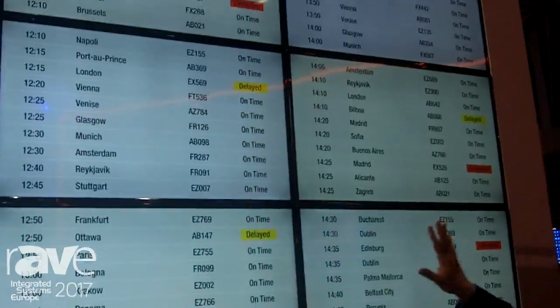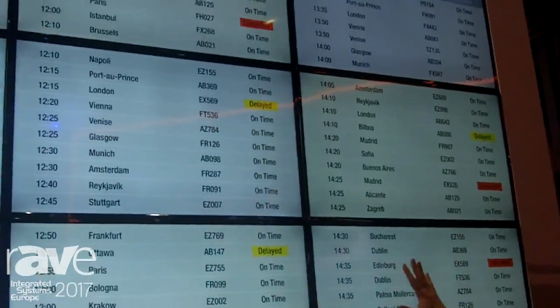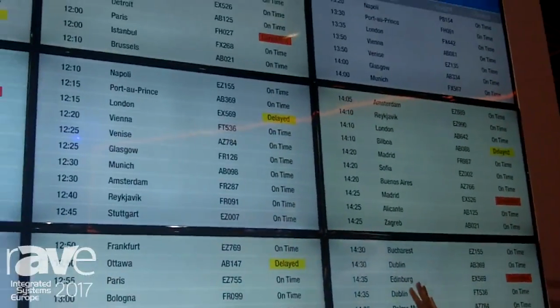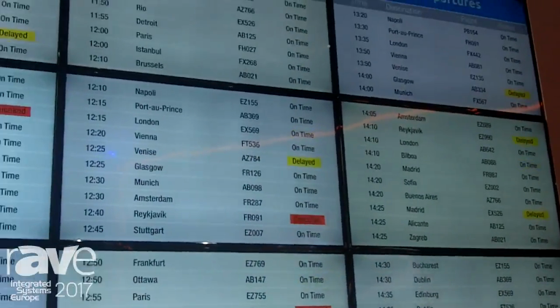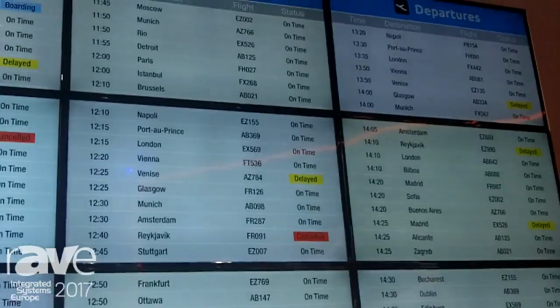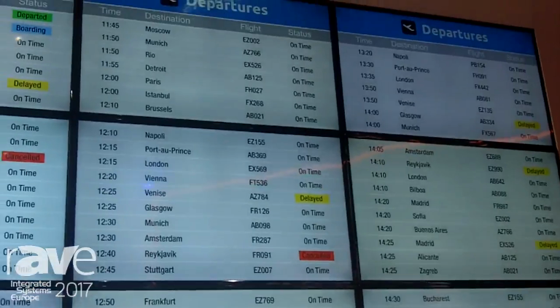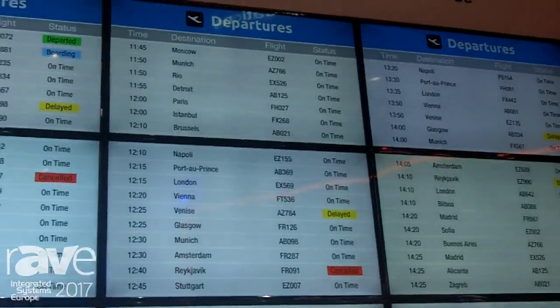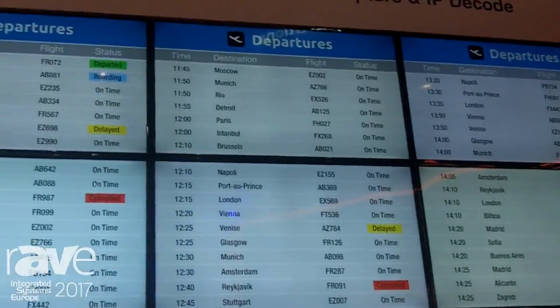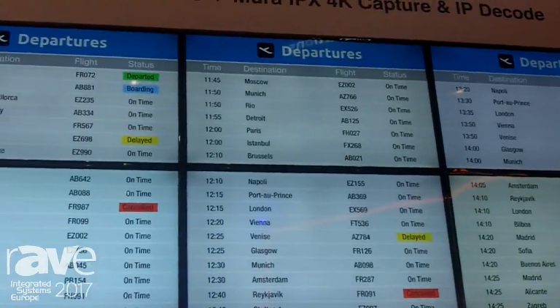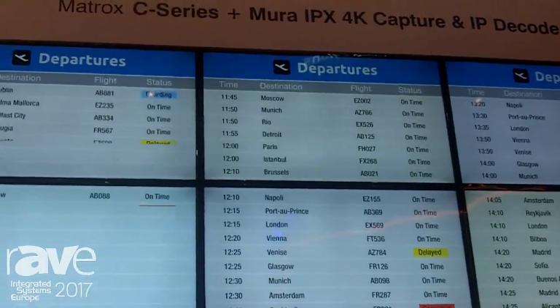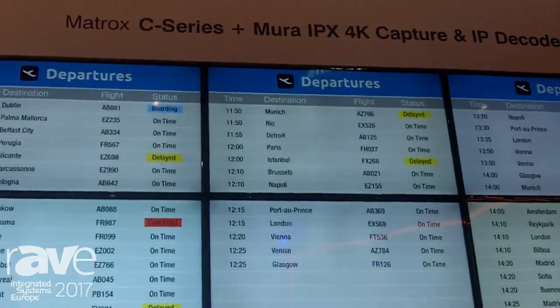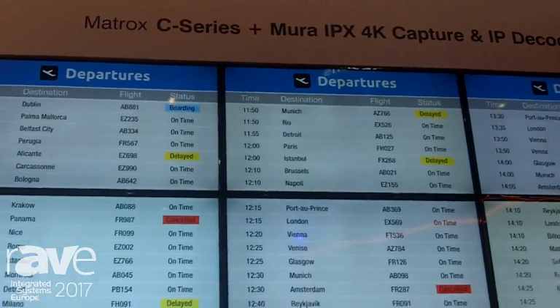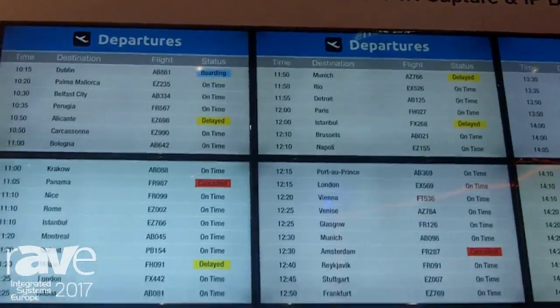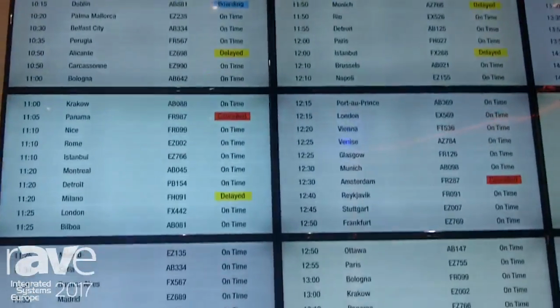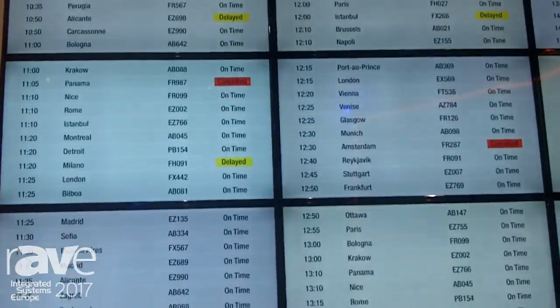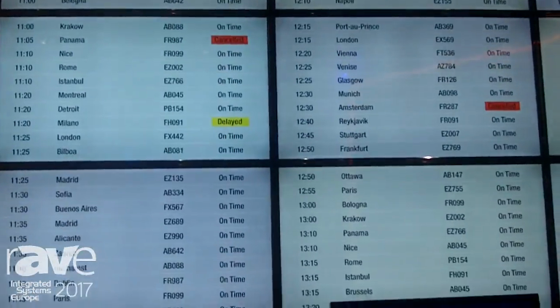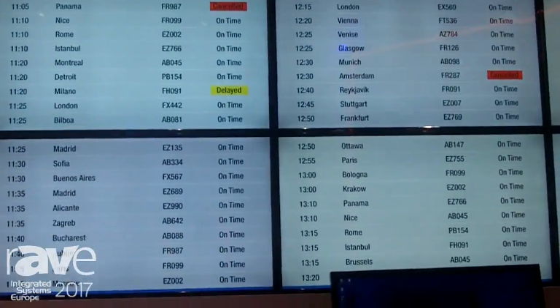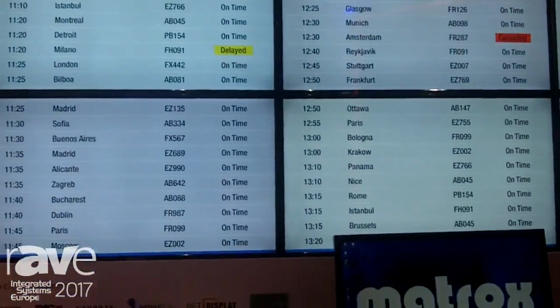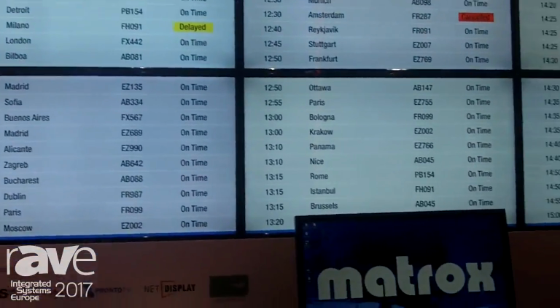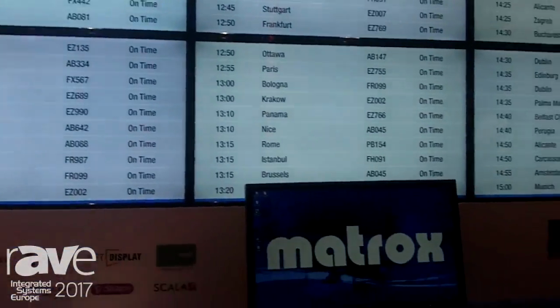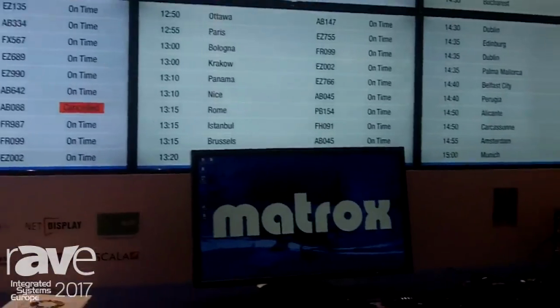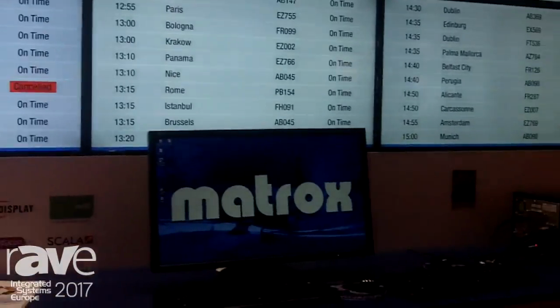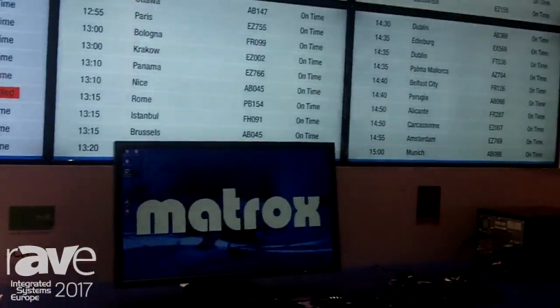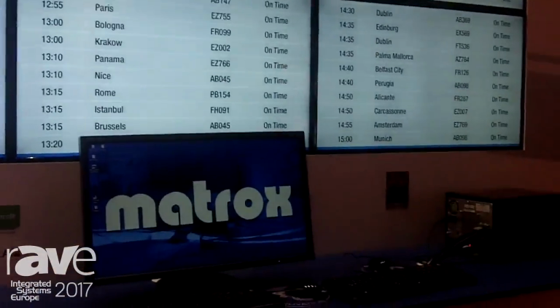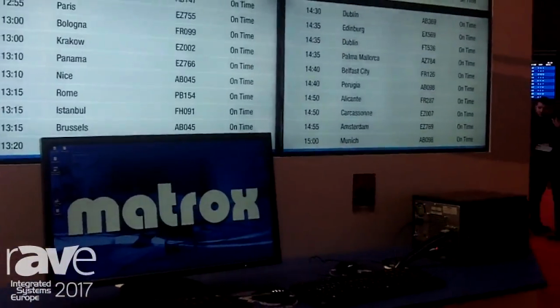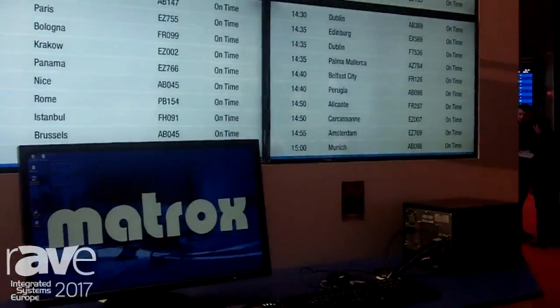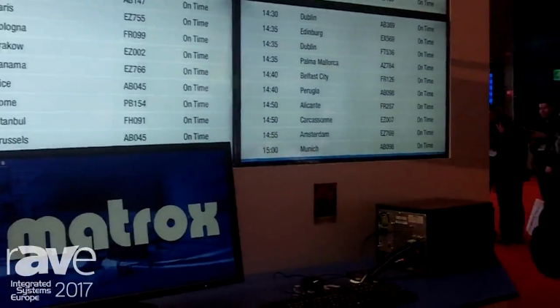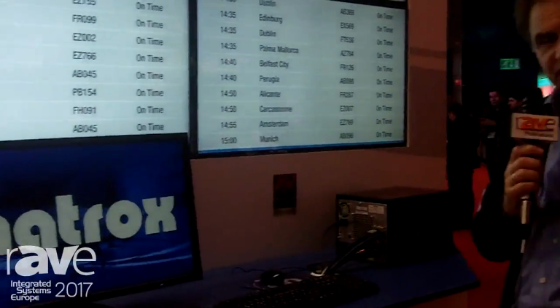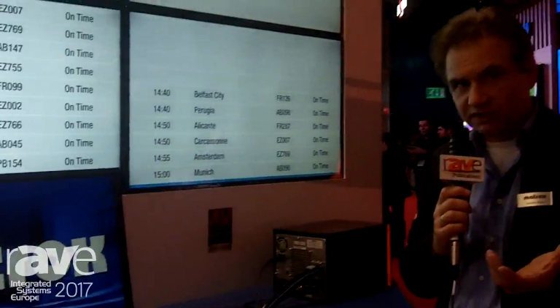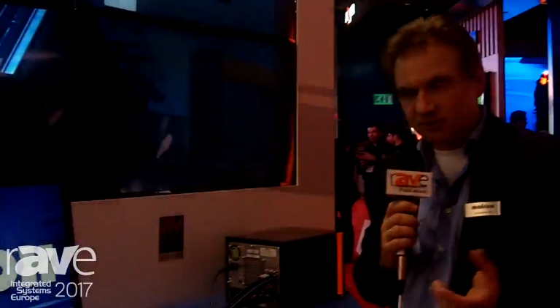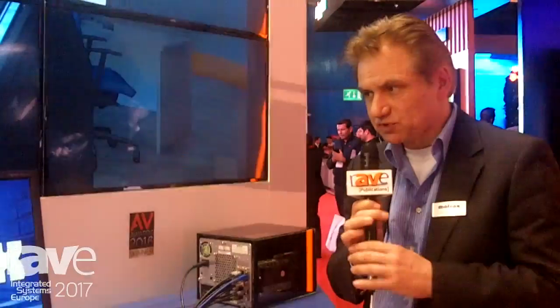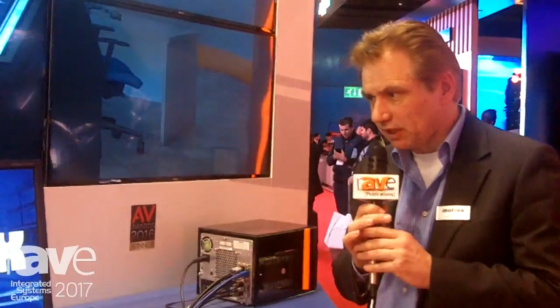What you see in the back is basically a typical scenario covering many different application areas — signage, as I said, but not only signage. Control rooms often have many displays as well.